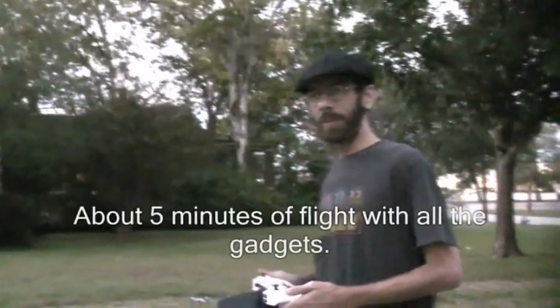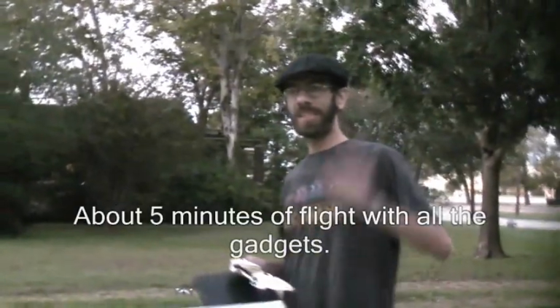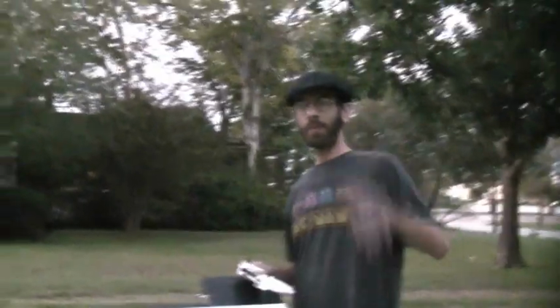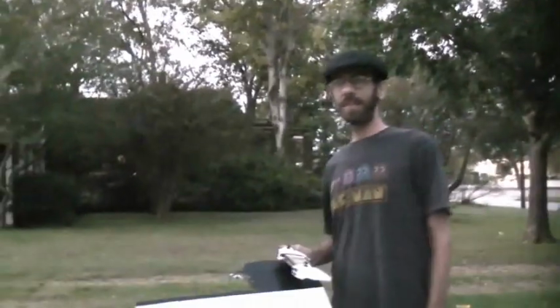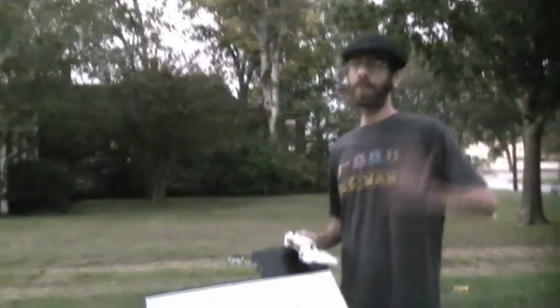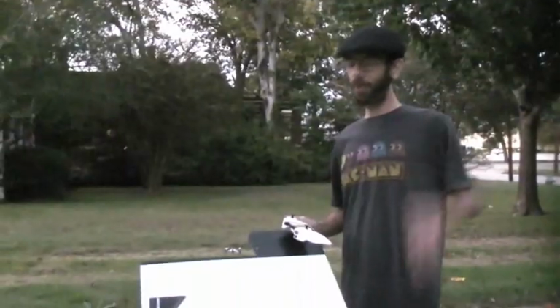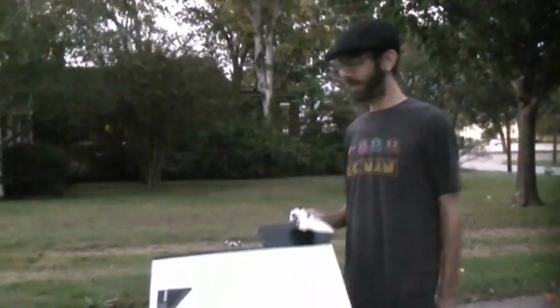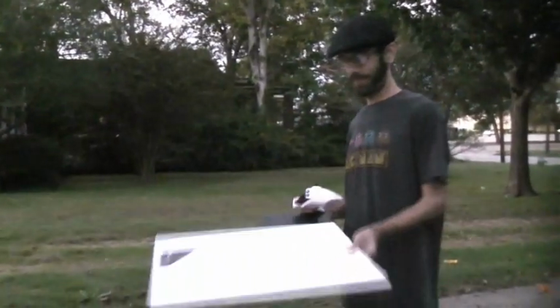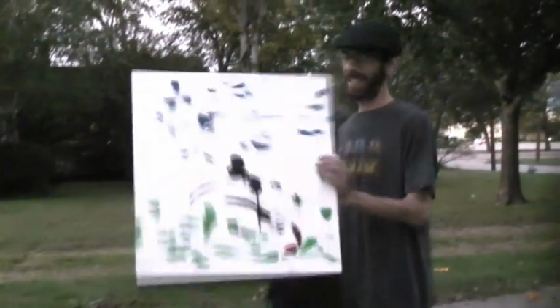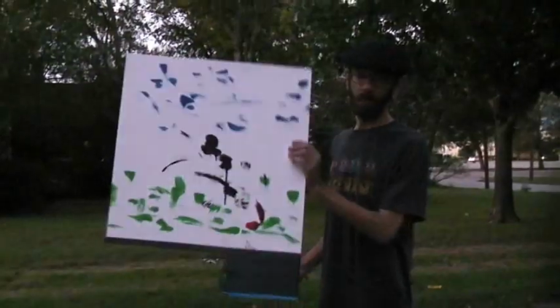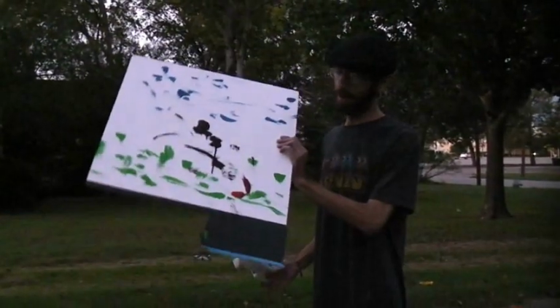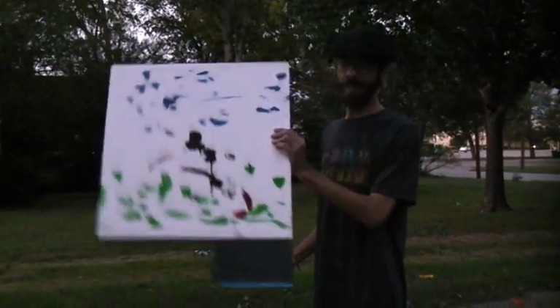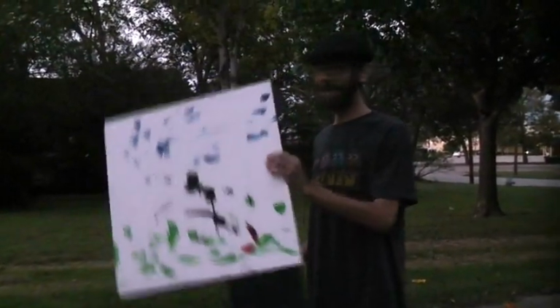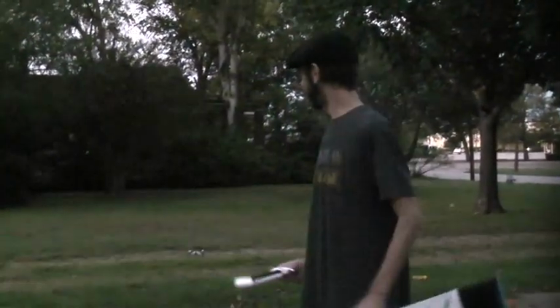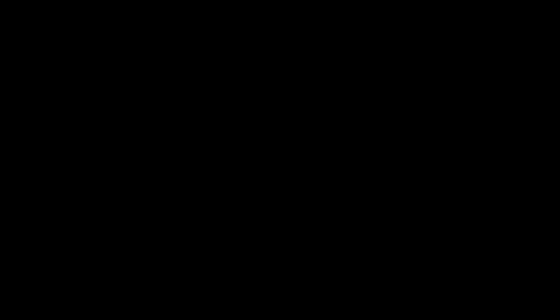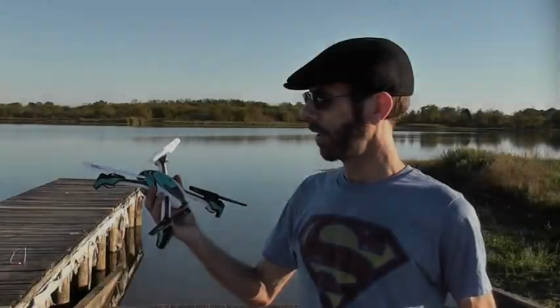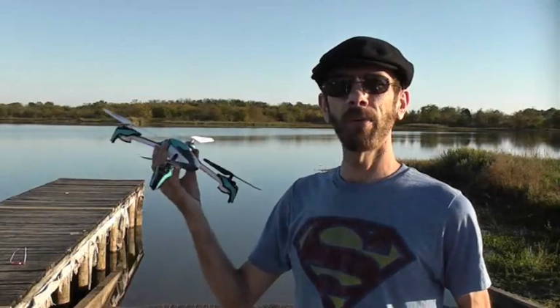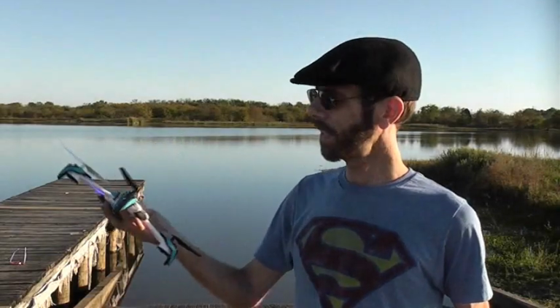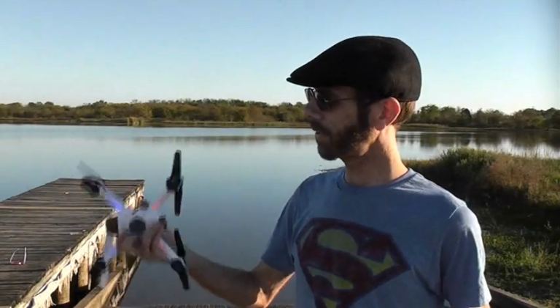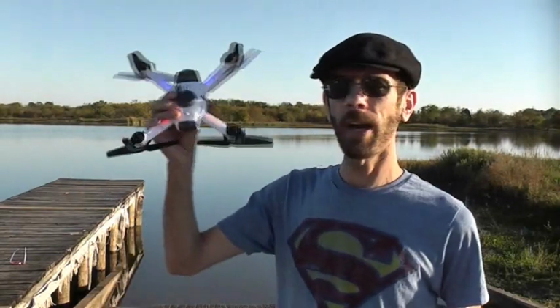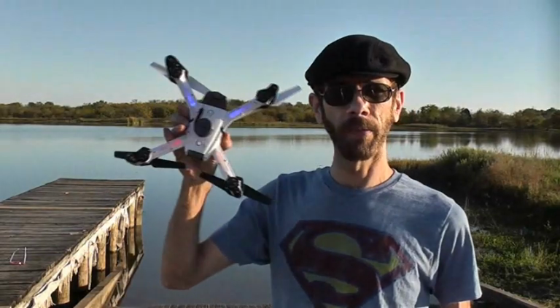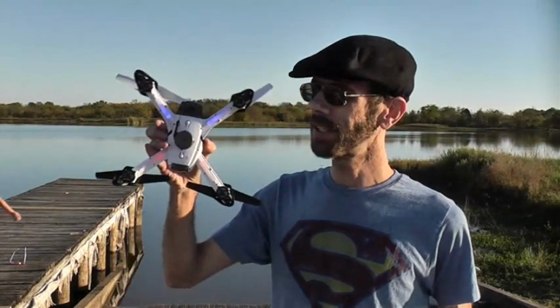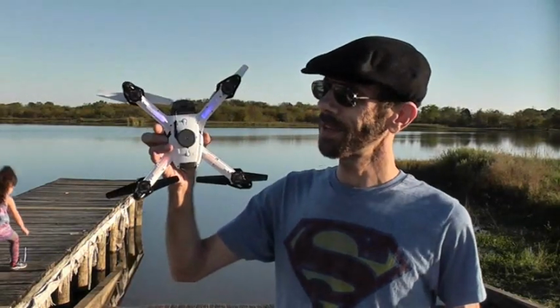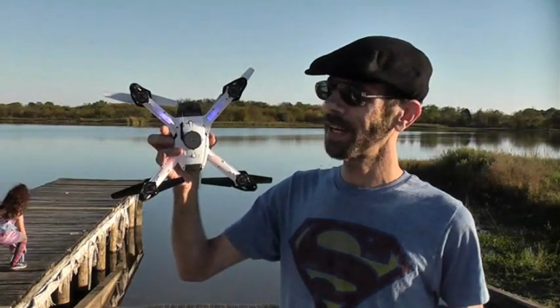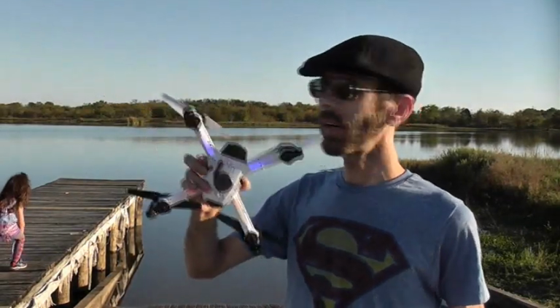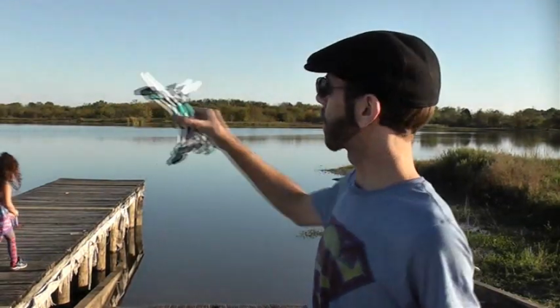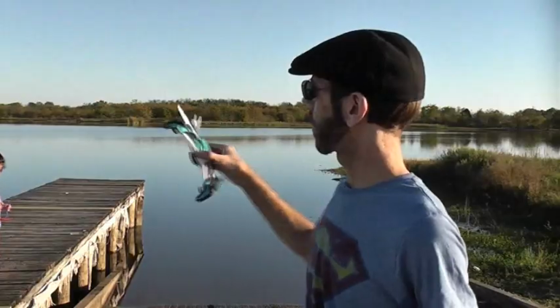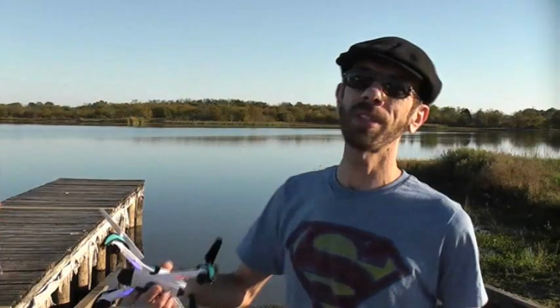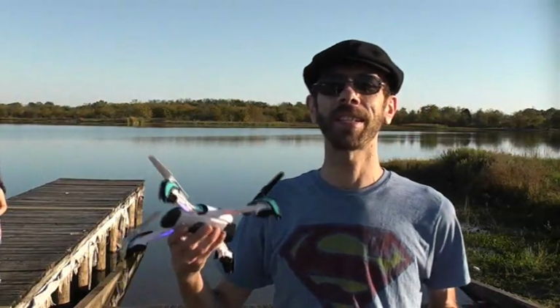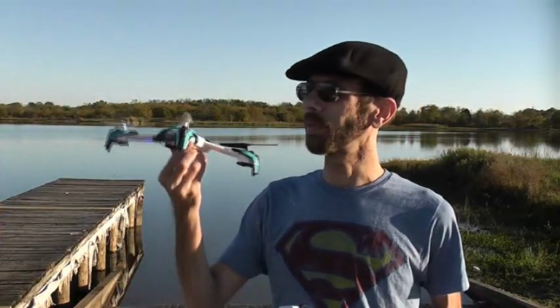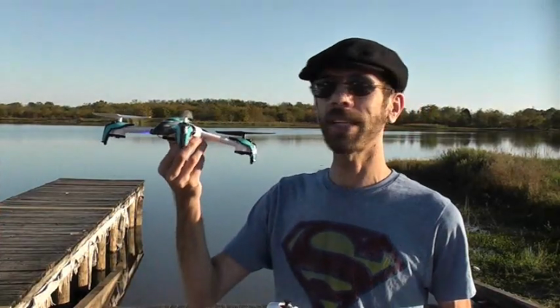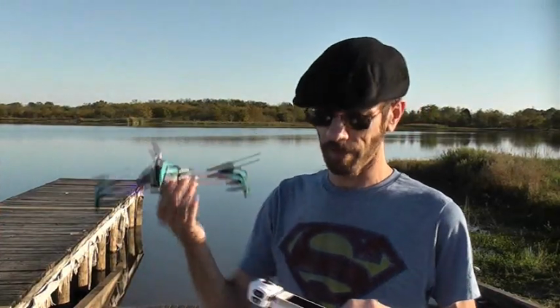Obstacle avoidance kind of works — he can avoid a big wall, and he kind of avoided the painting a little bit. We've tested out the obstacle avoidance and it works all right, but there aren't any obstacles out here, so we're just going to test out the flight and the camera.